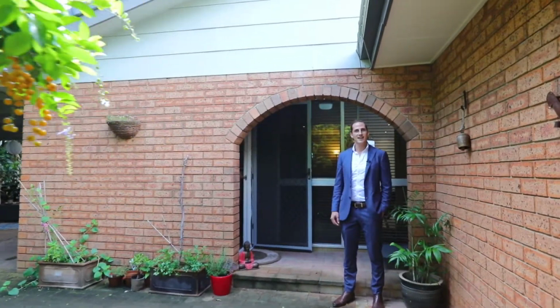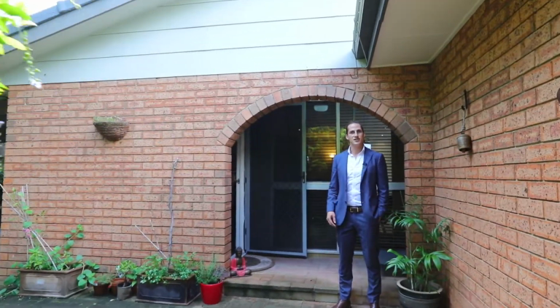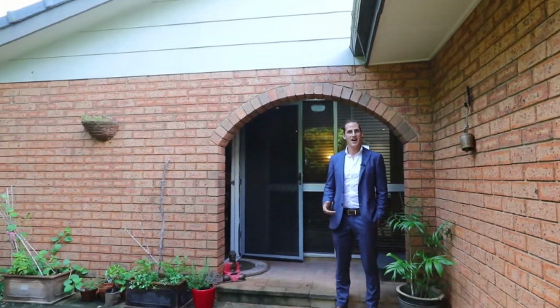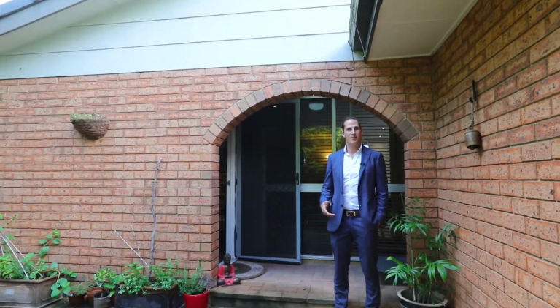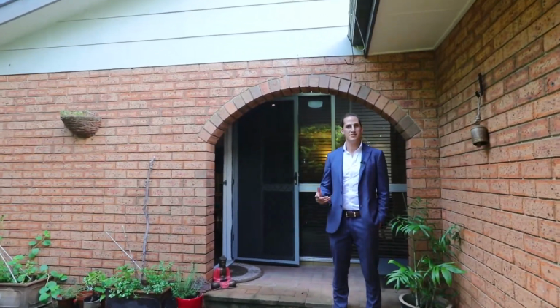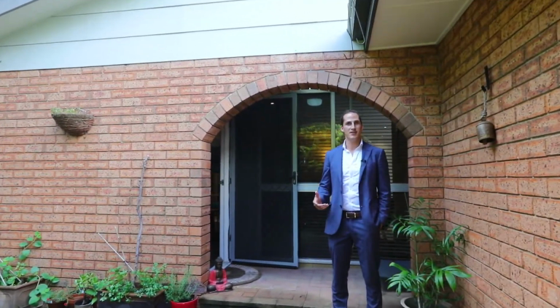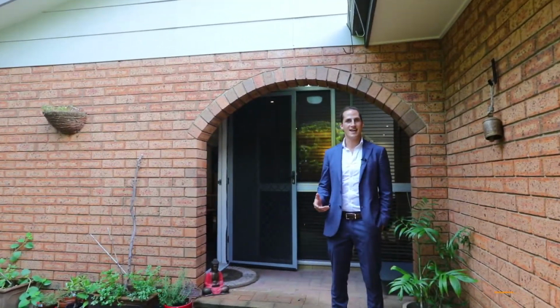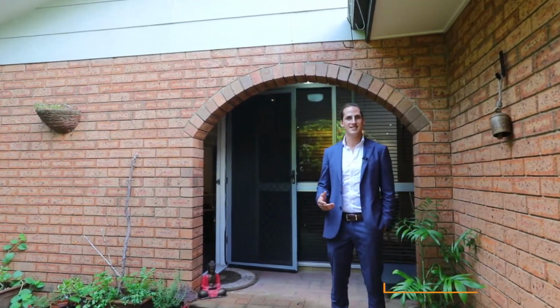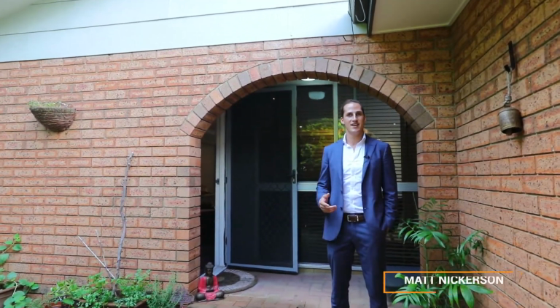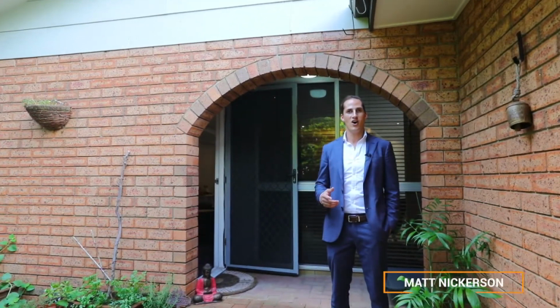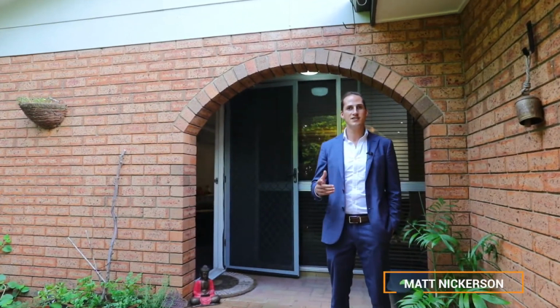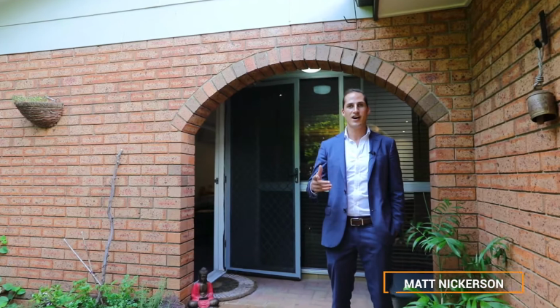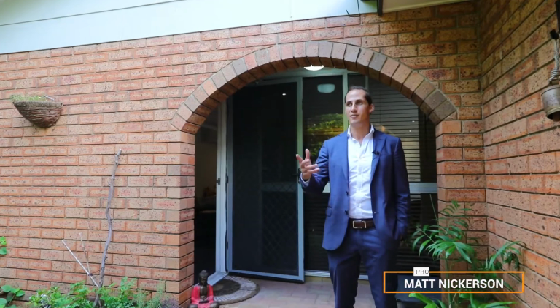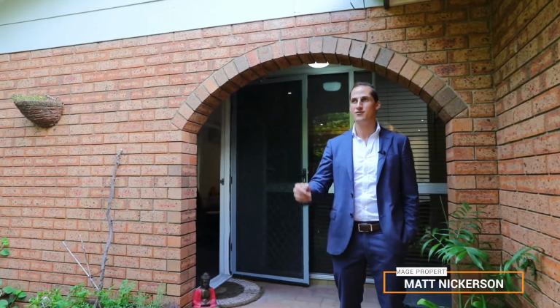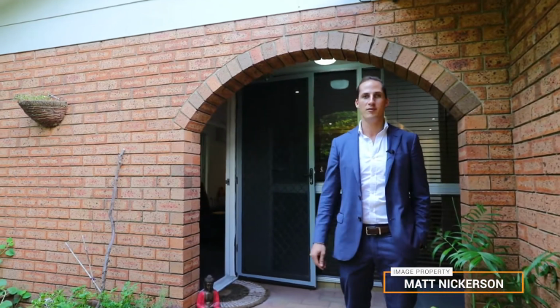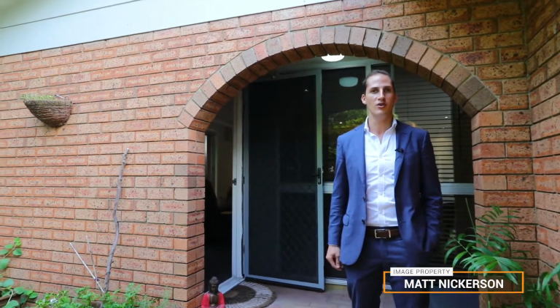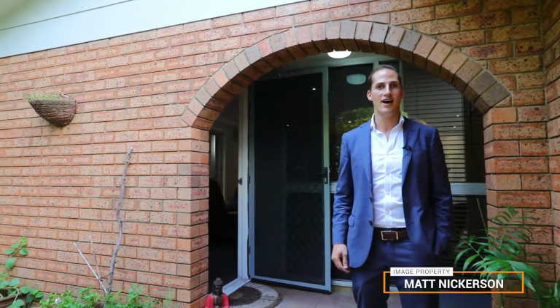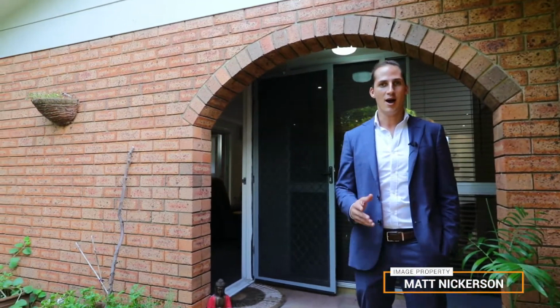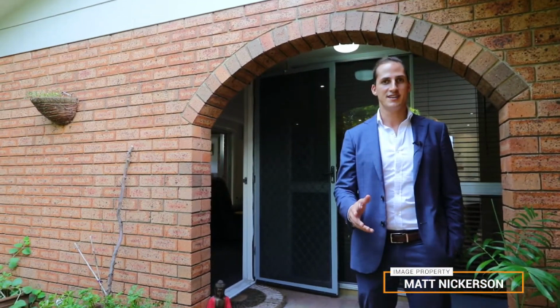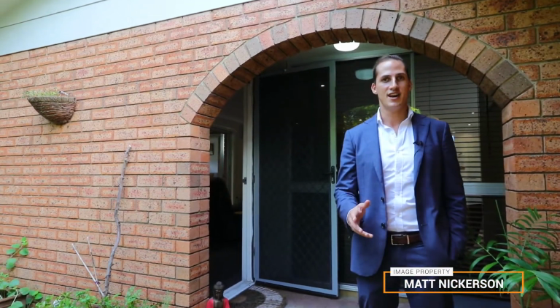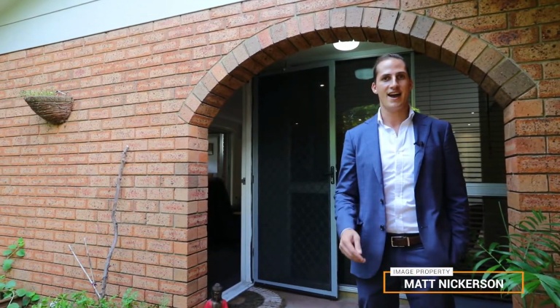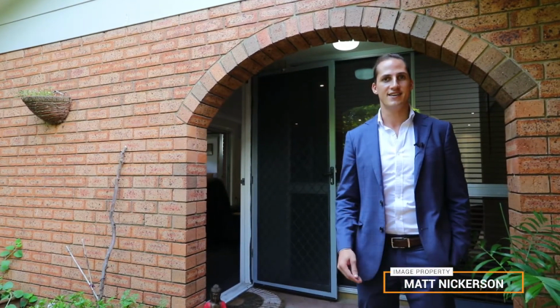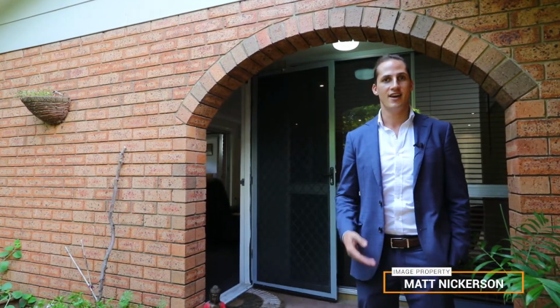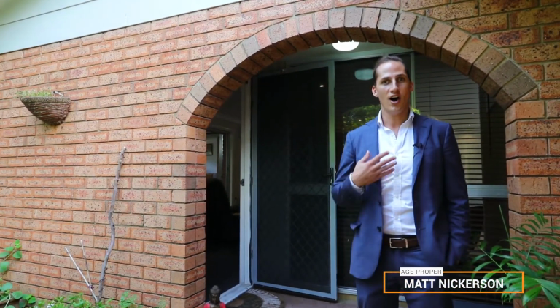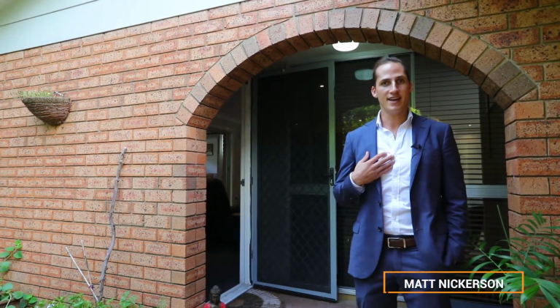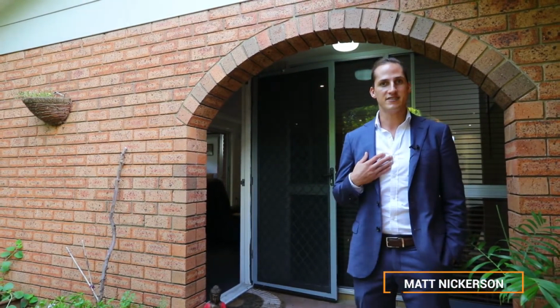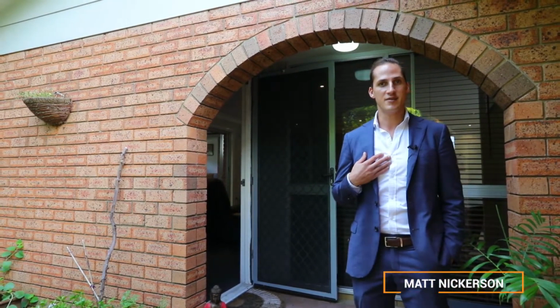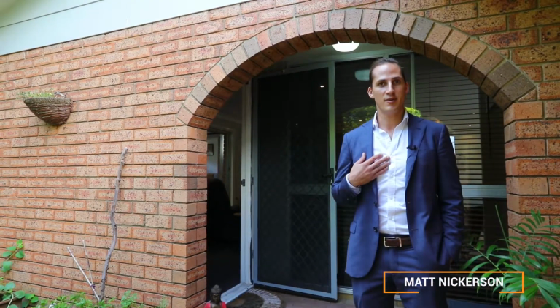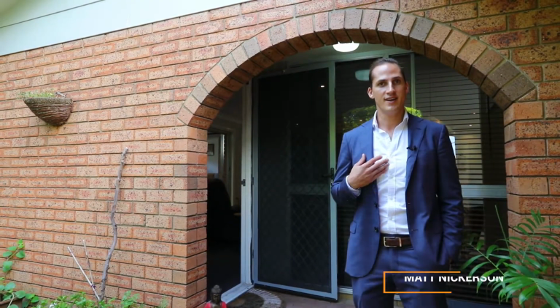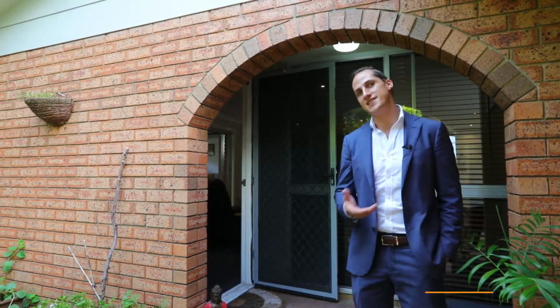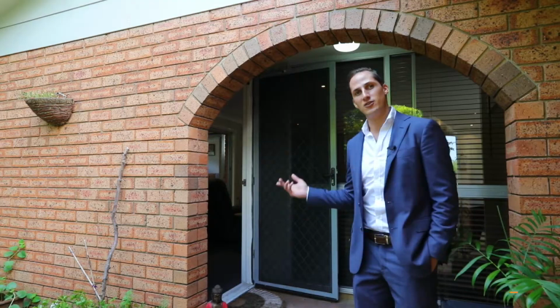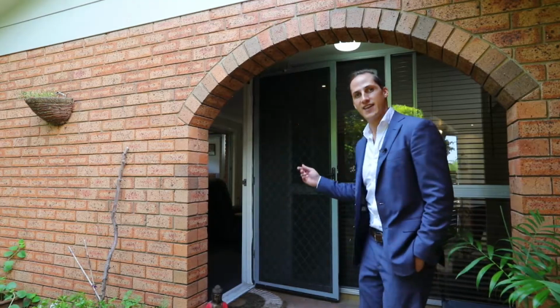Exuding charm and possibility and situated in the highly sought-after Palm Drive in Mooloolaba, I present to you number 87. I'm Matt Nickerson from Image Property — let's take a look together.